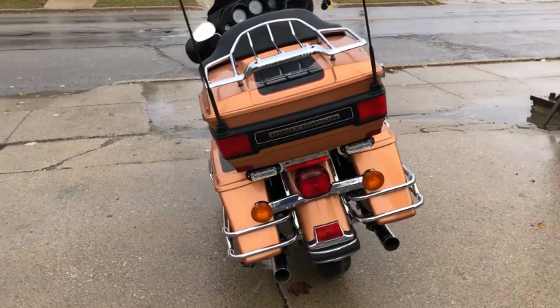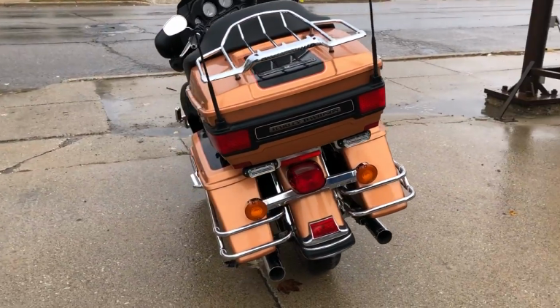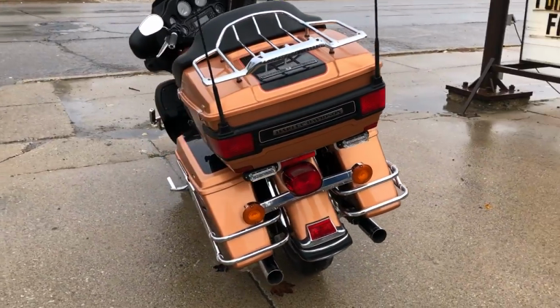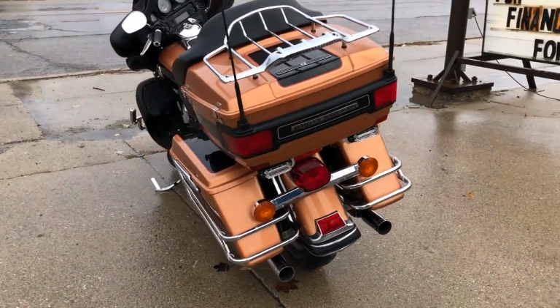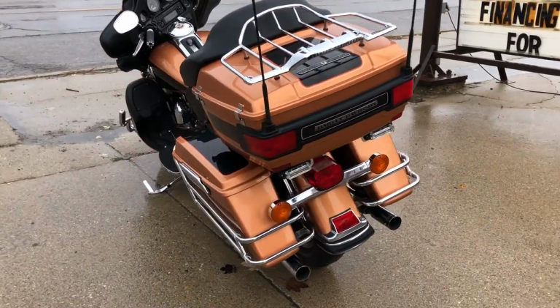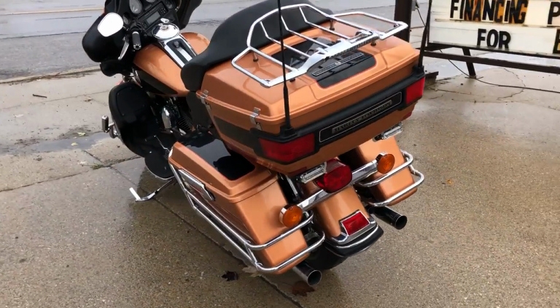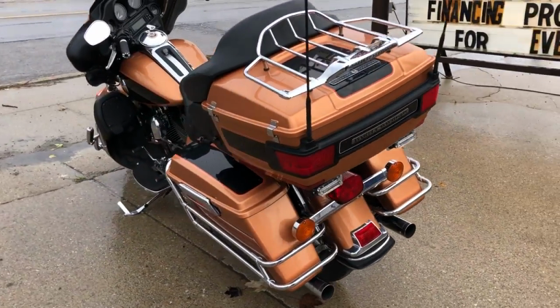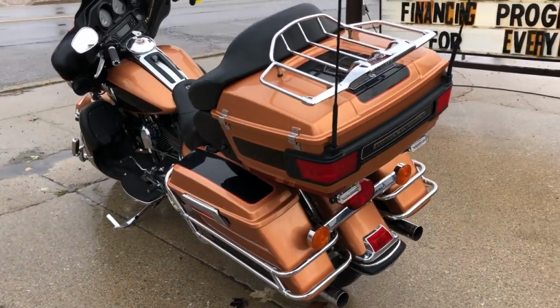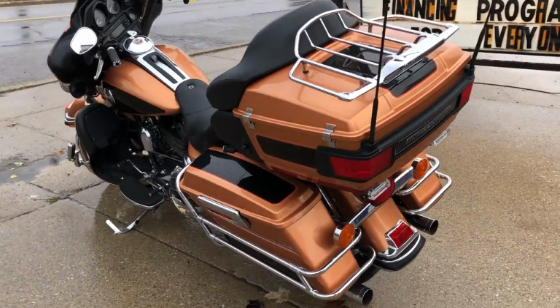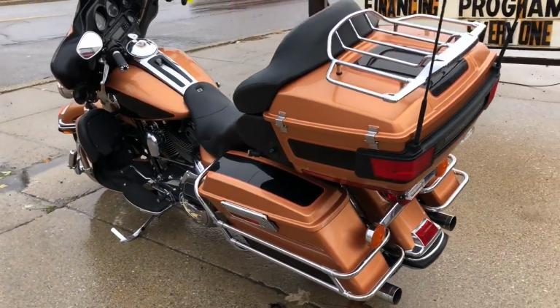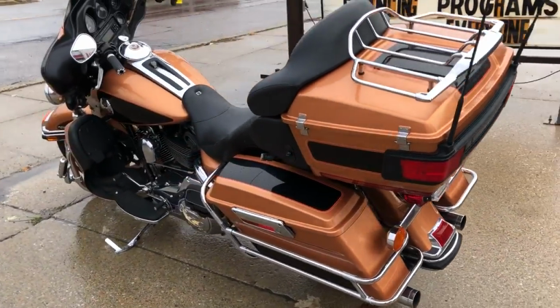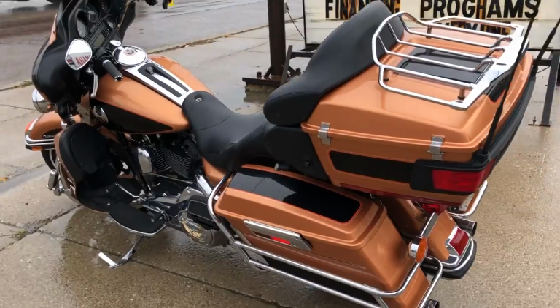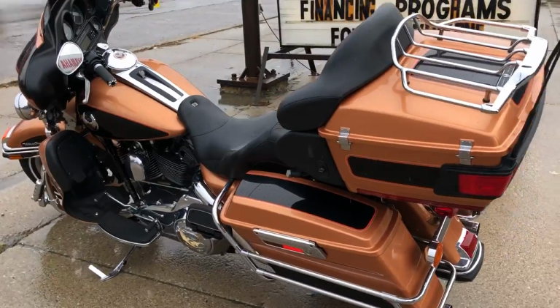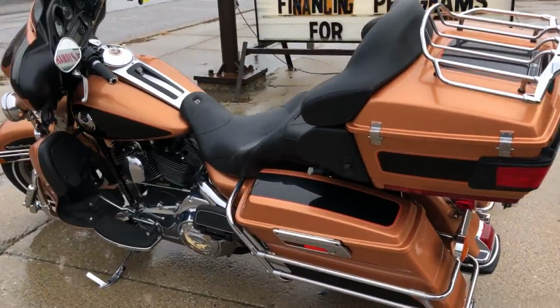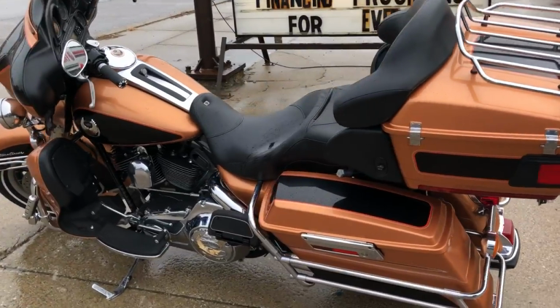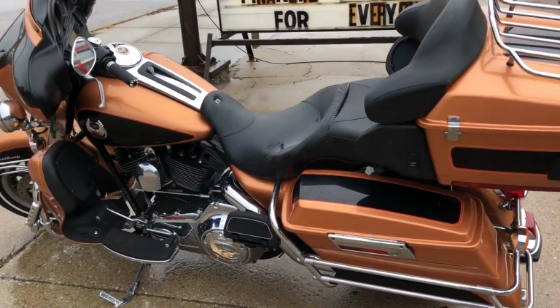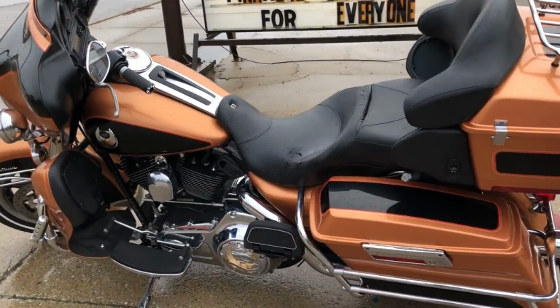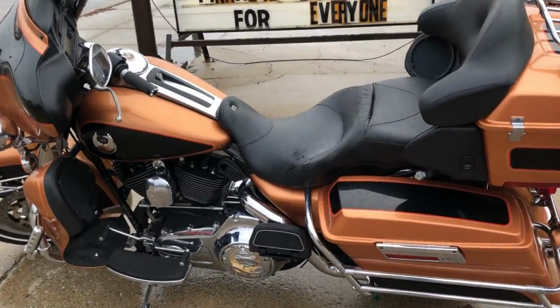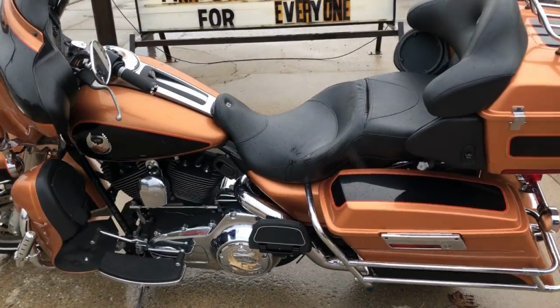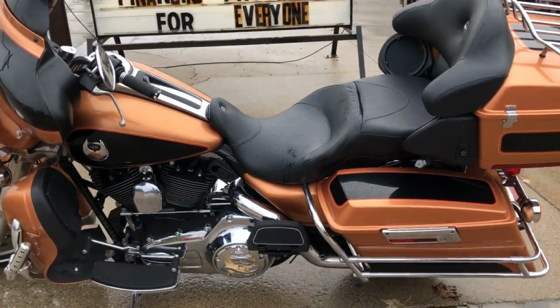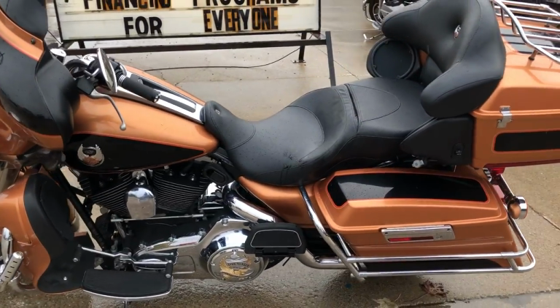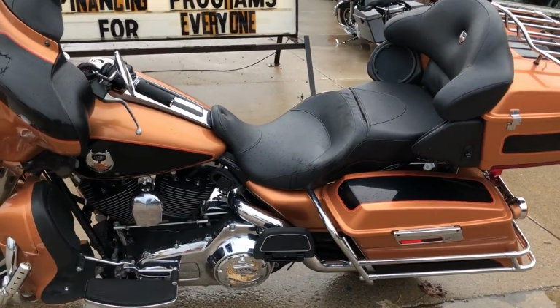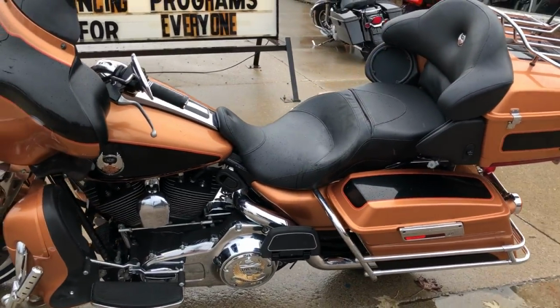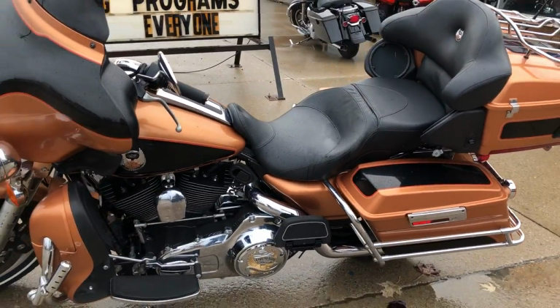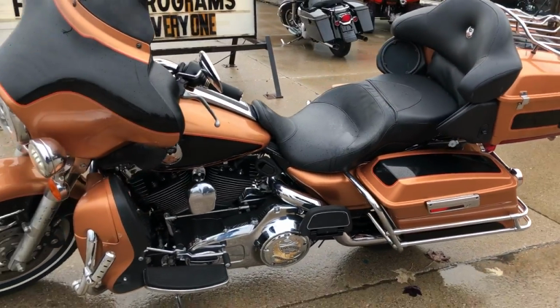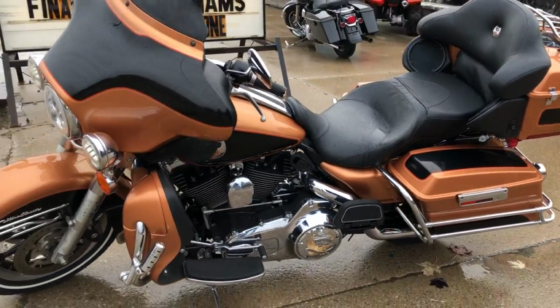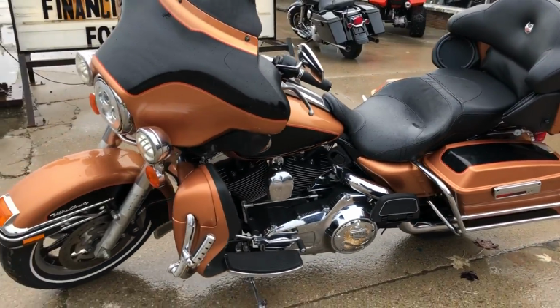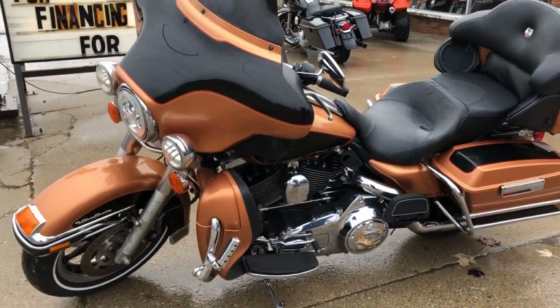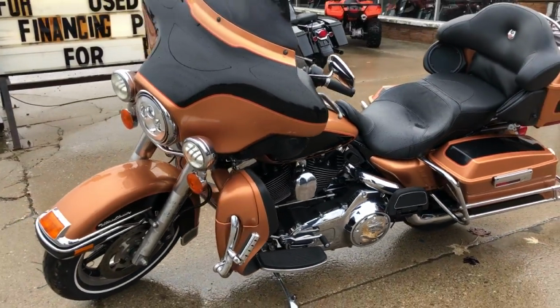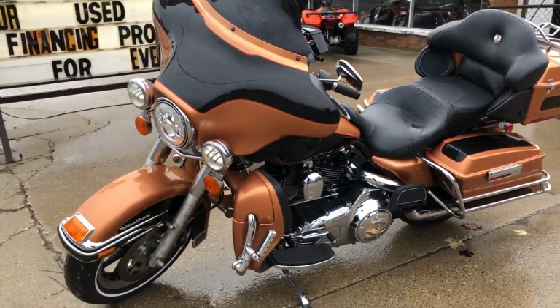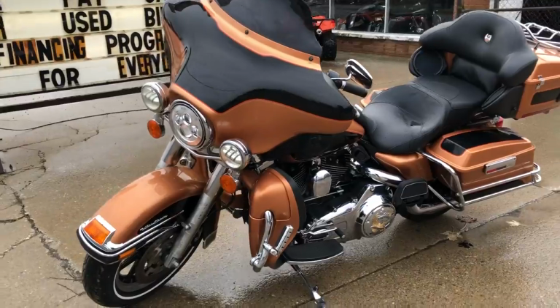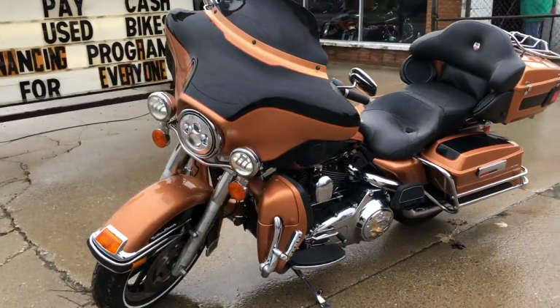This one runs strong, needs nothing — no dents, no dings, no crashes. Got advanced exhaust, it sounds great. Just serviced at the dealership, this thing is ready to go.